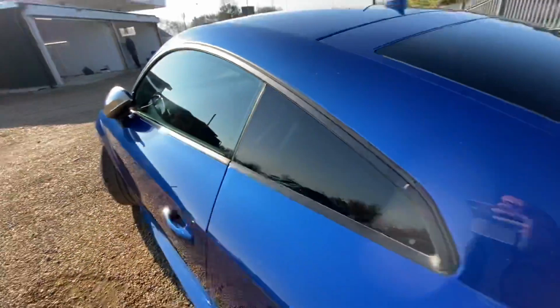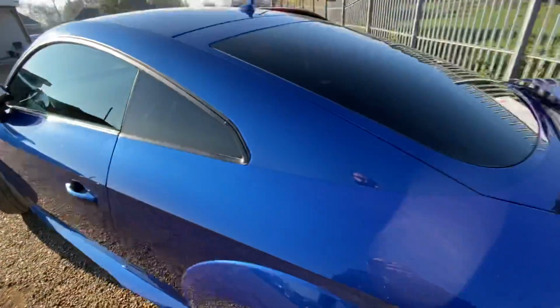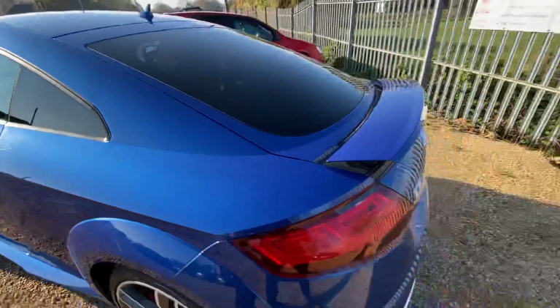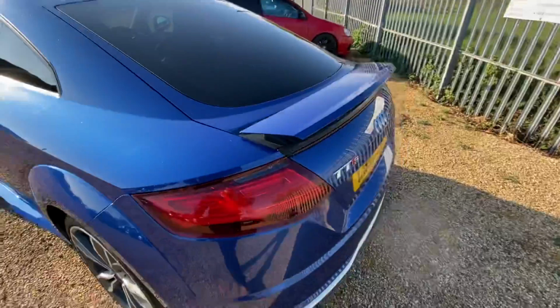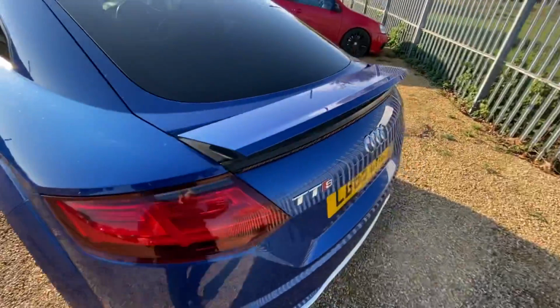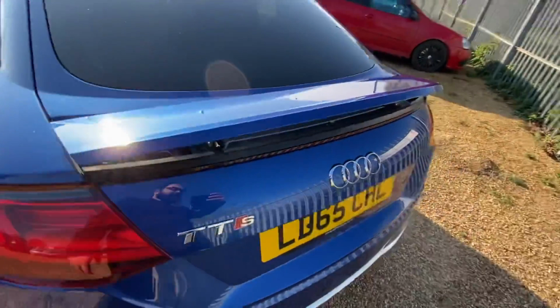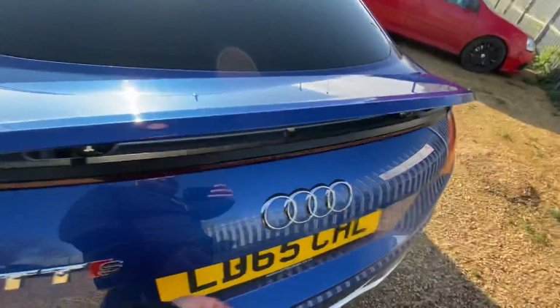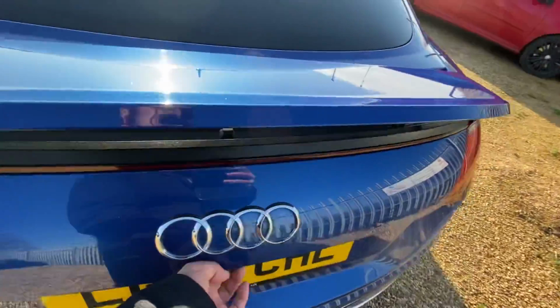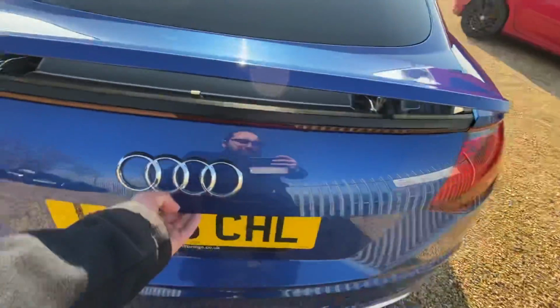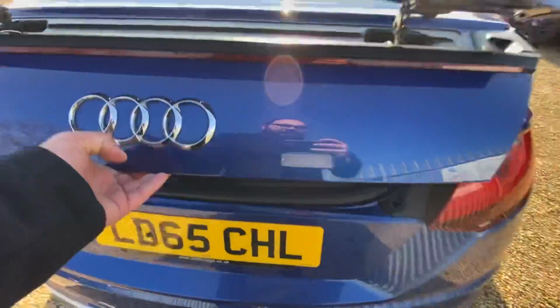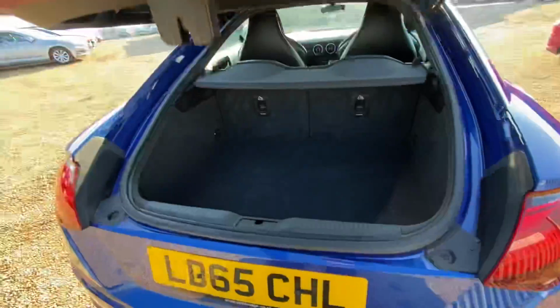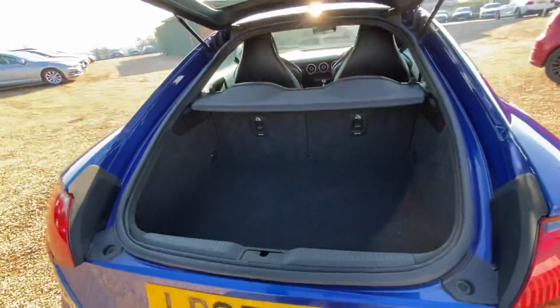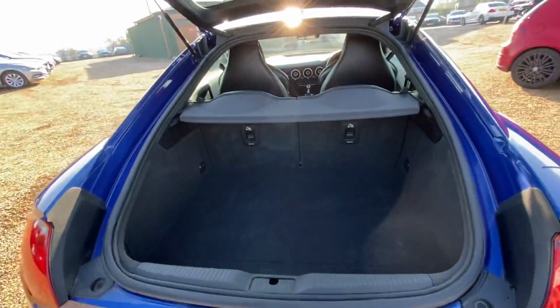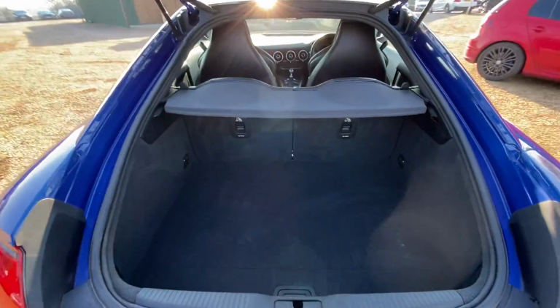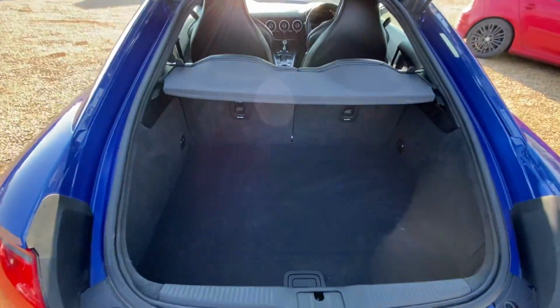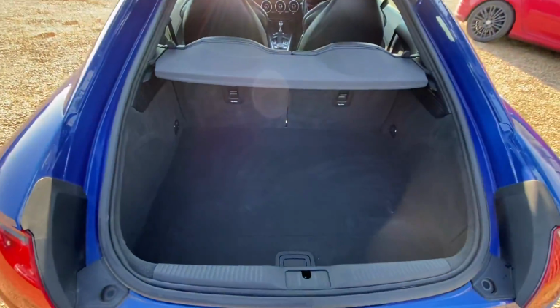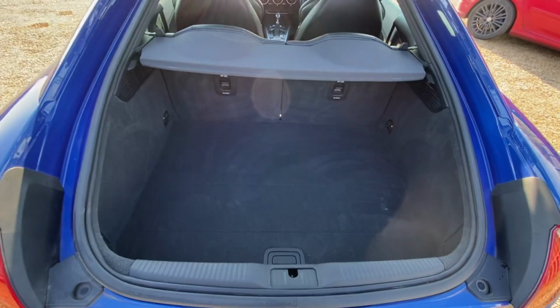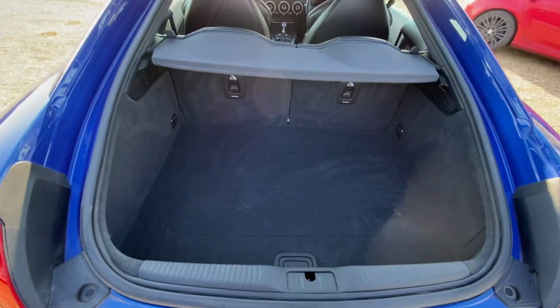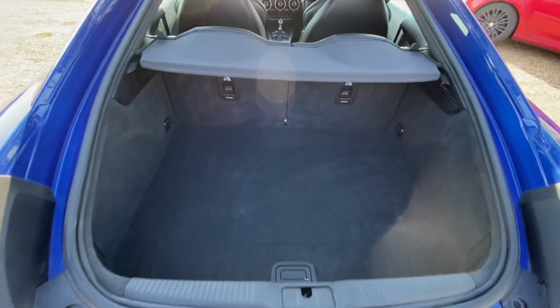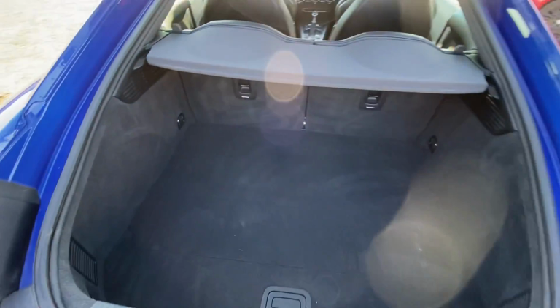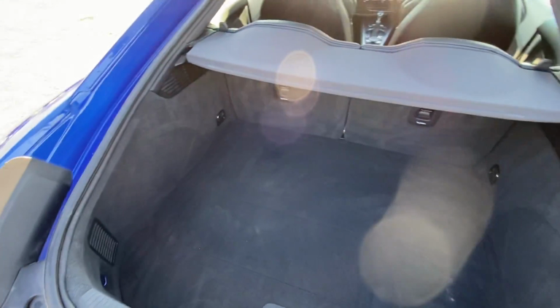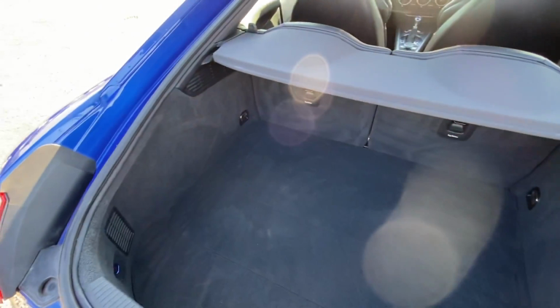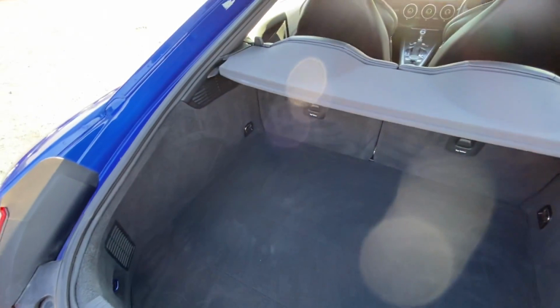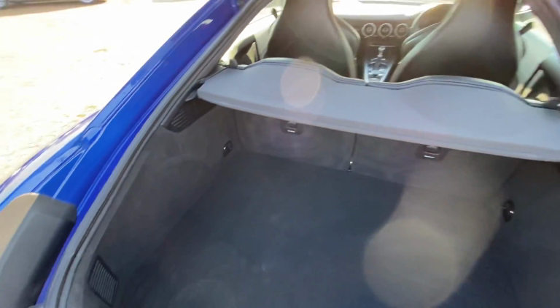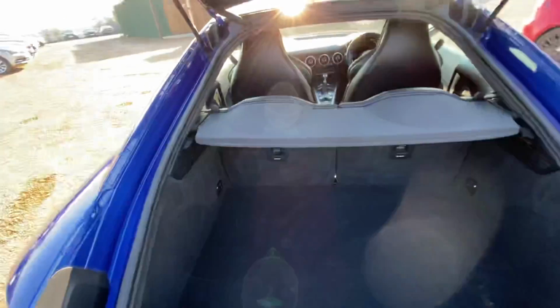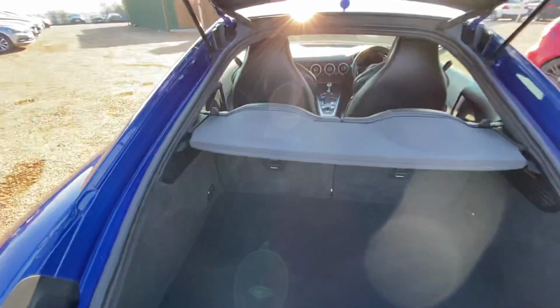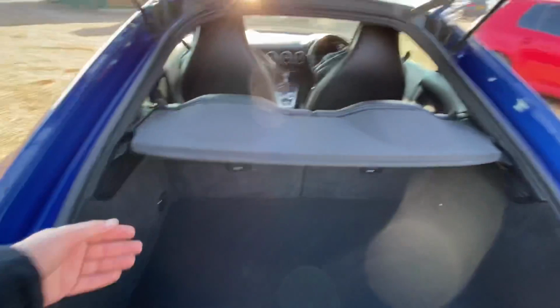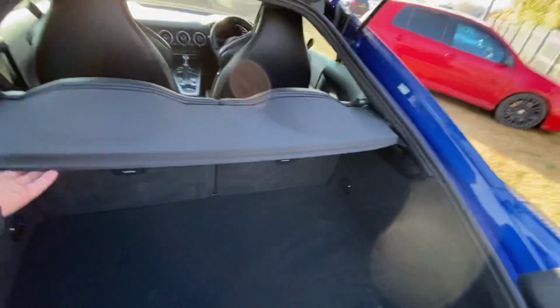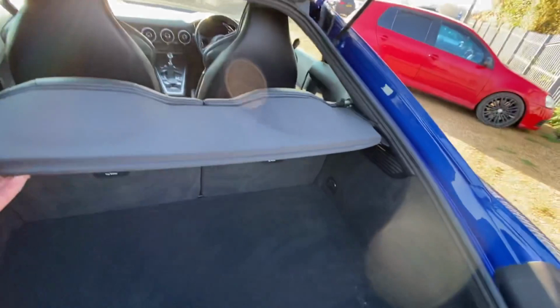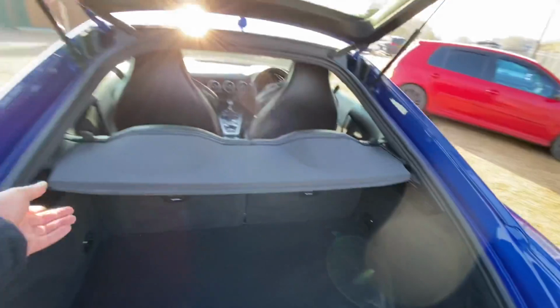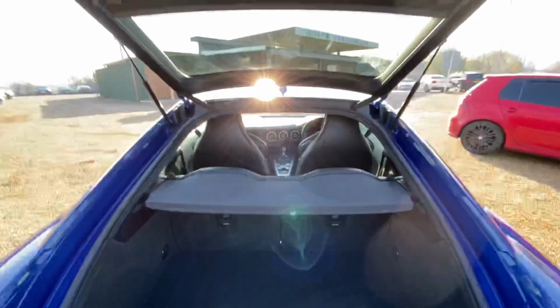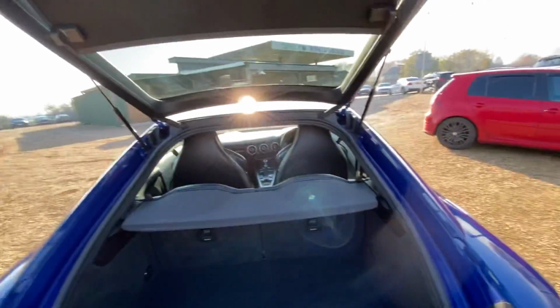Moving over to the boot, you can see you have a very good sized boot and the condition is actually very good as well. You also have a removable parcel shelf in here.